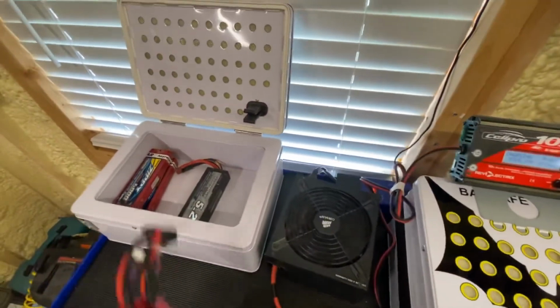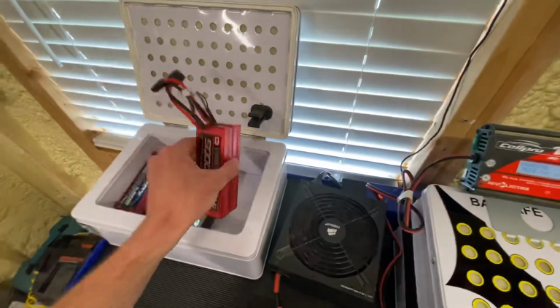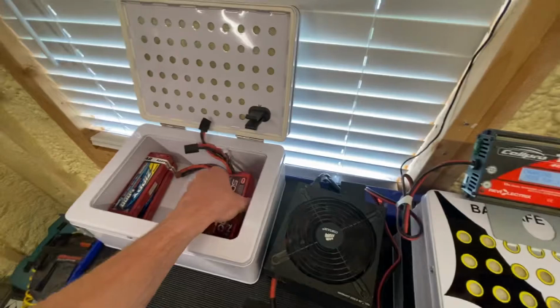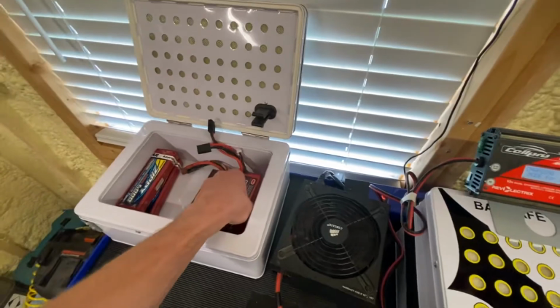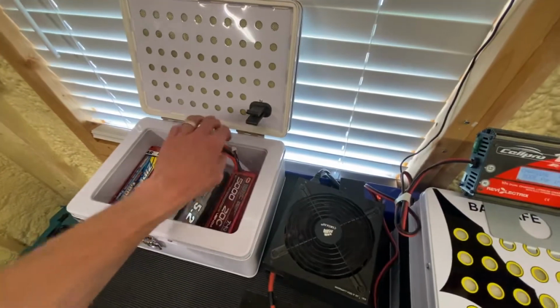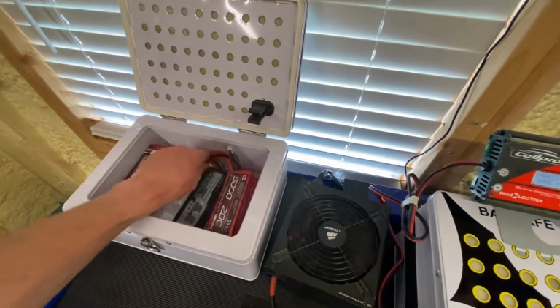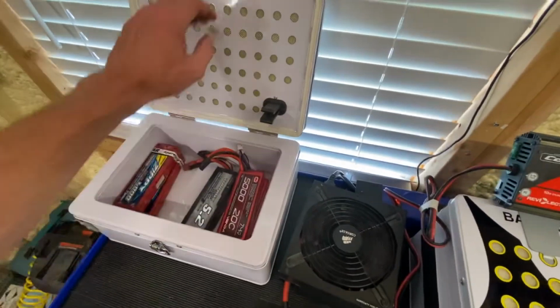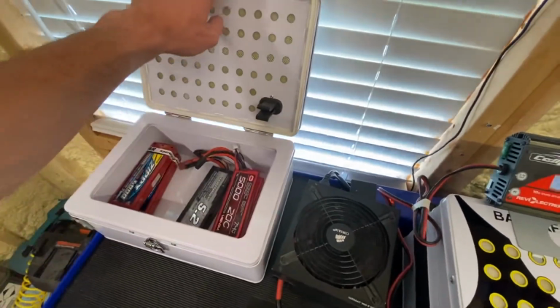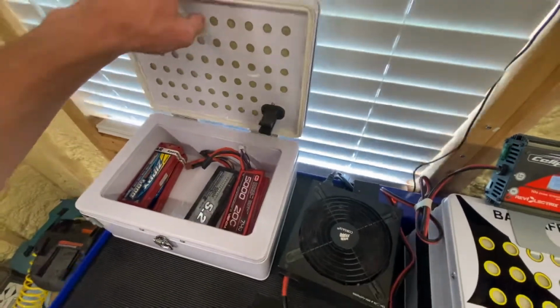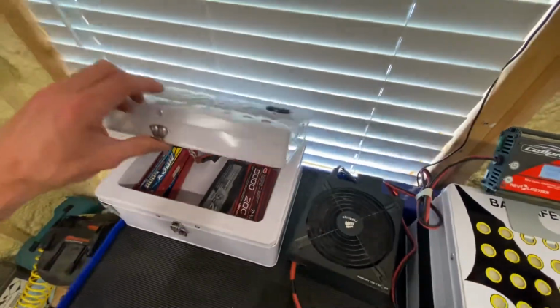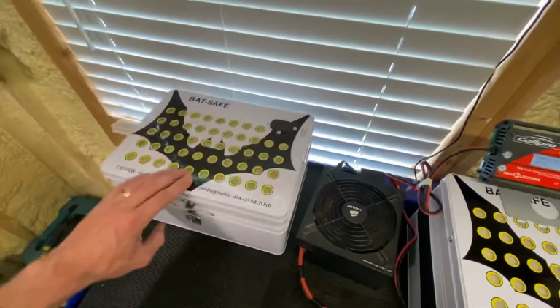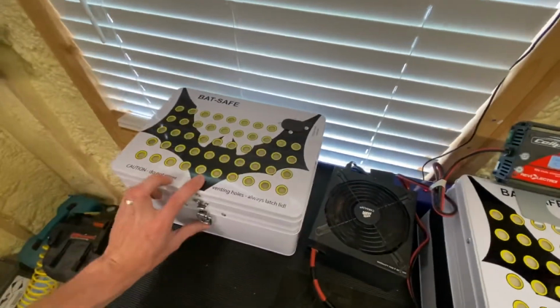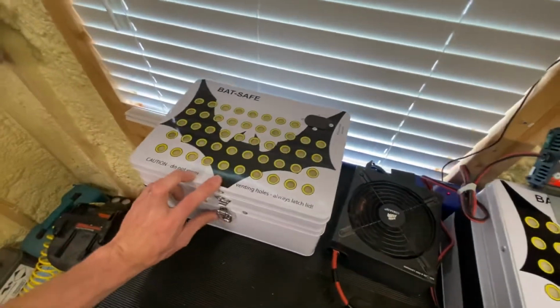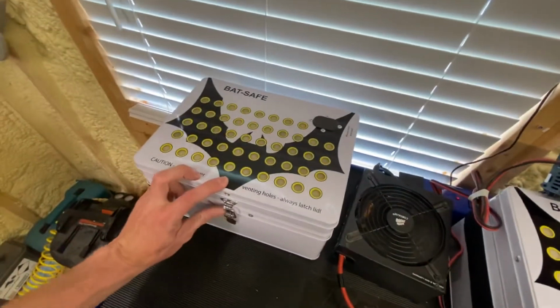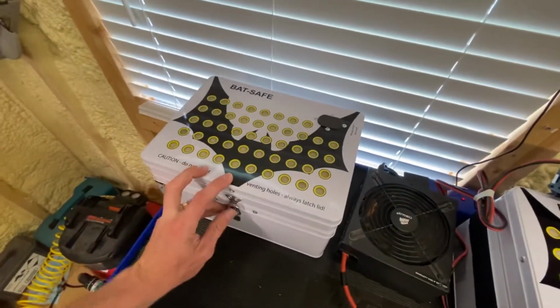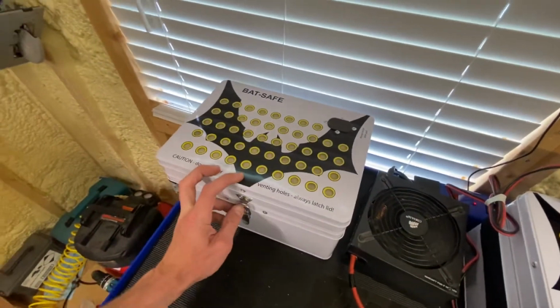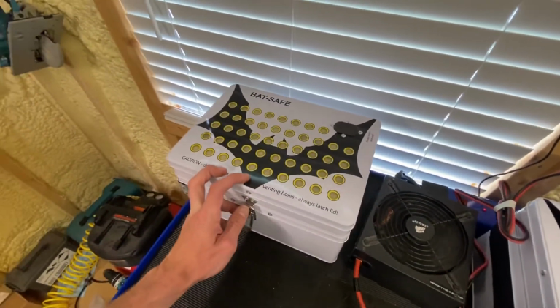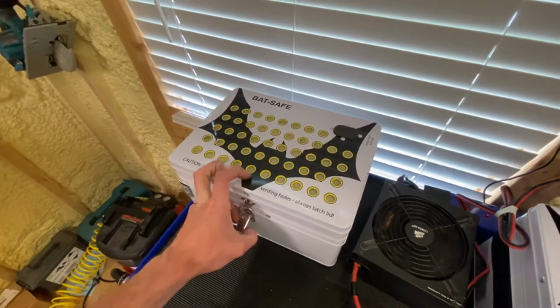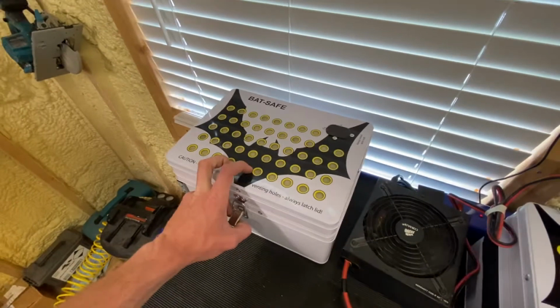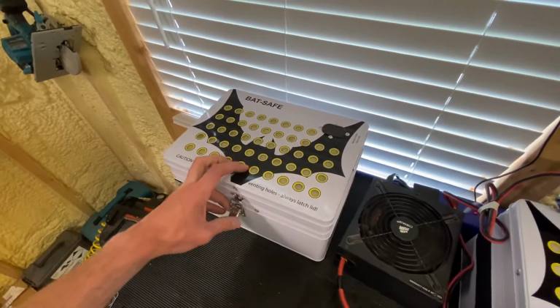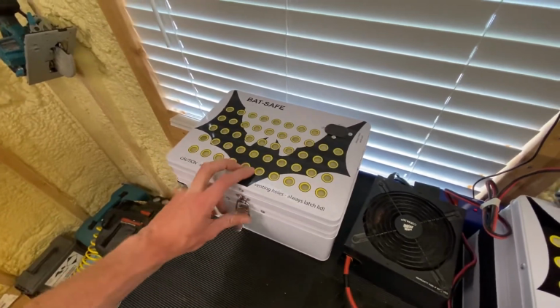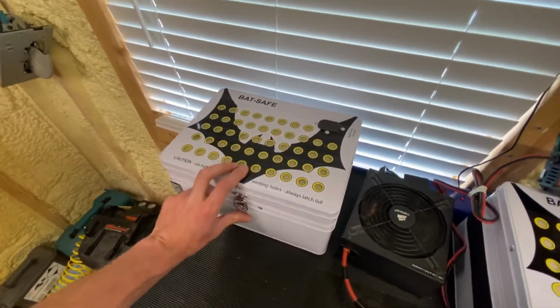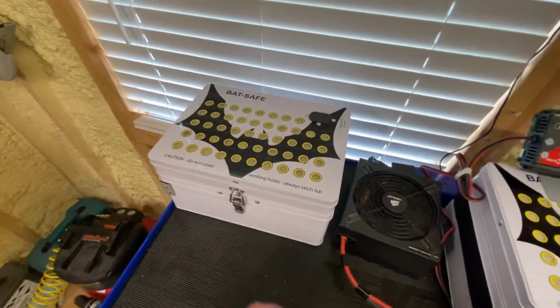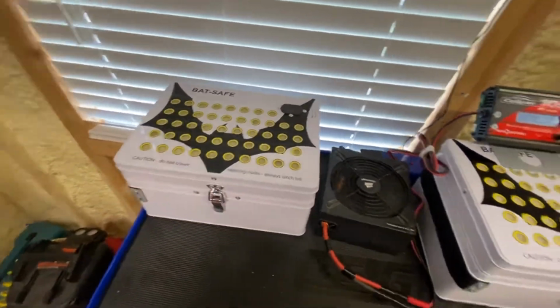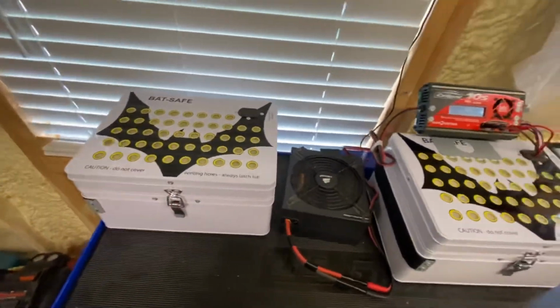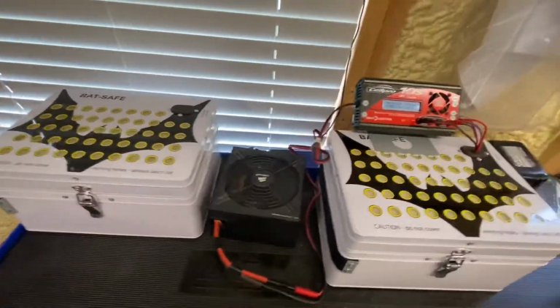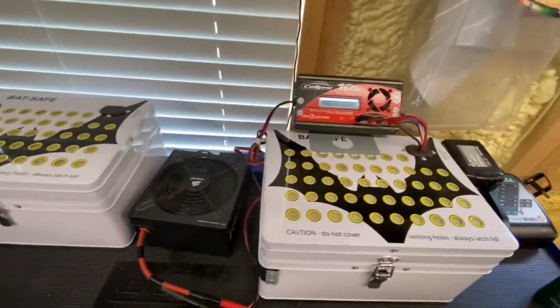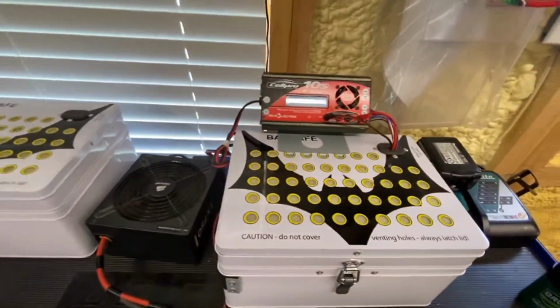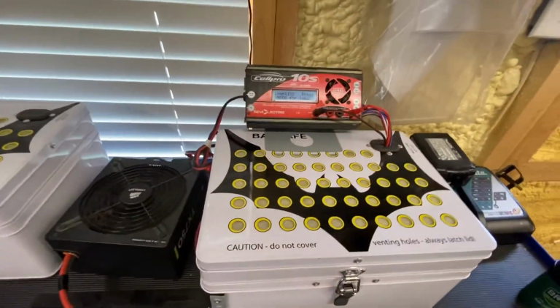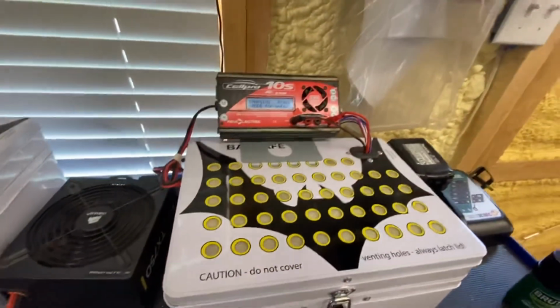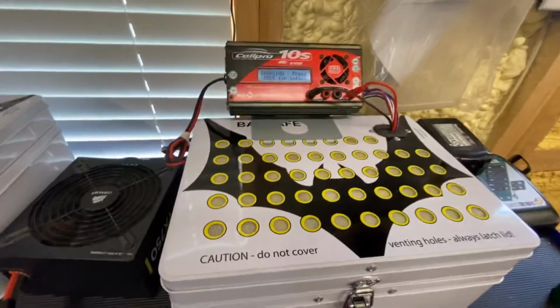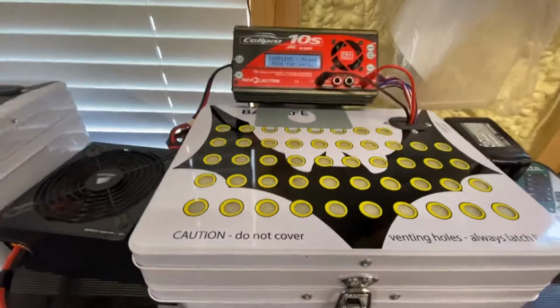I've got a bunch of batteries that I need to get rid of anyway — old ones that really don't perform well anymore. It's a nice place to store those until I'm able to get them discharged and on their way.